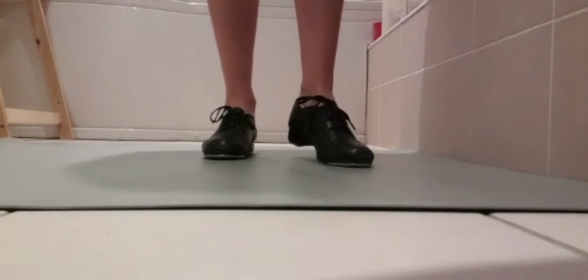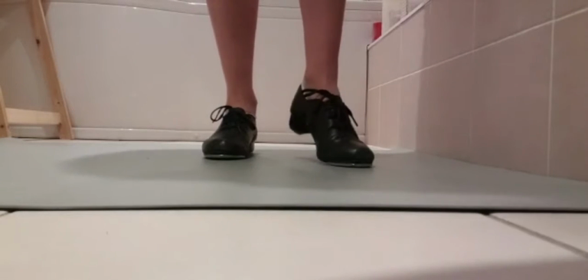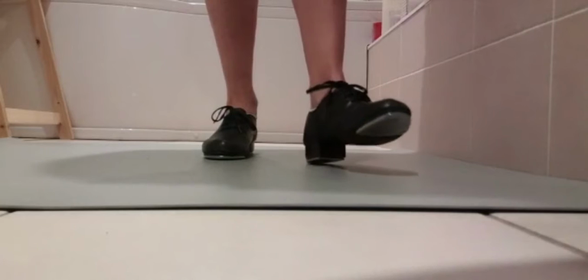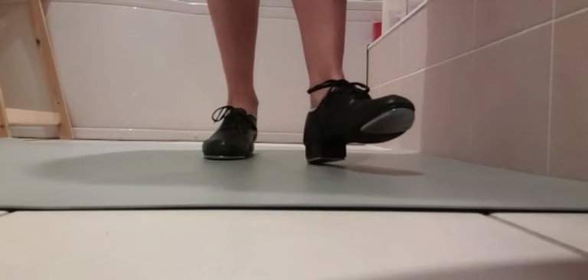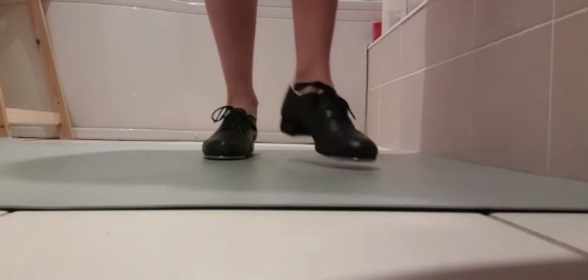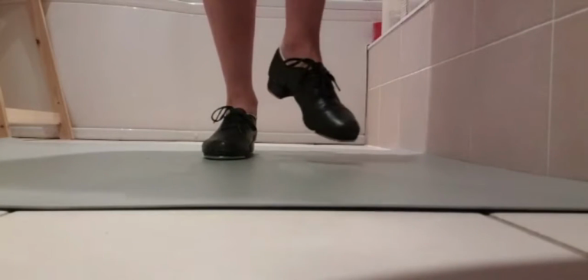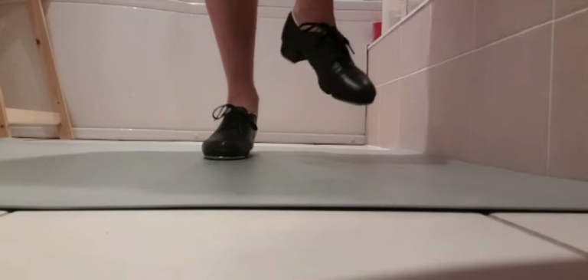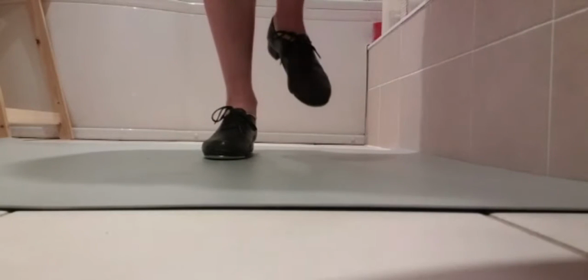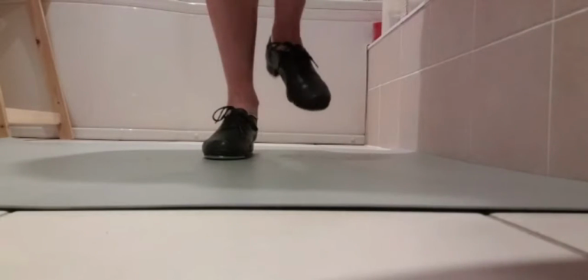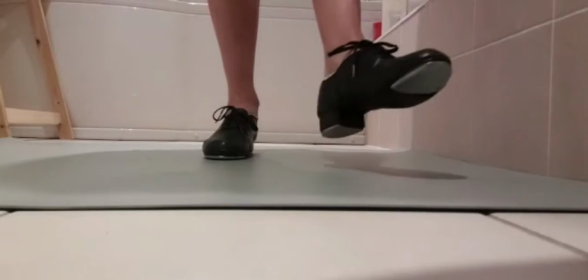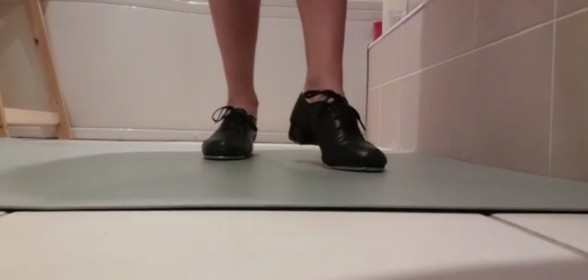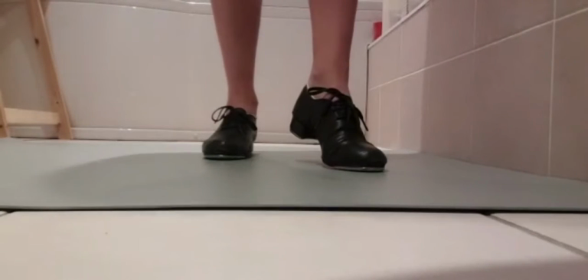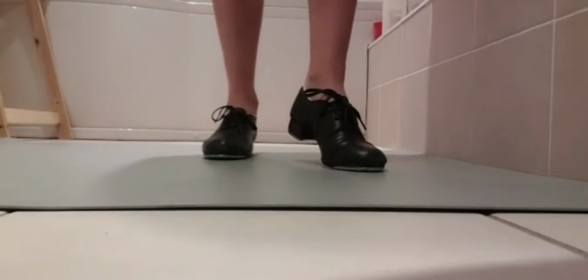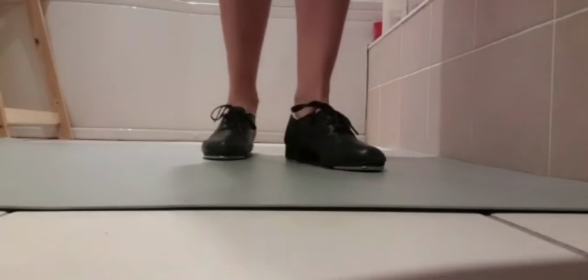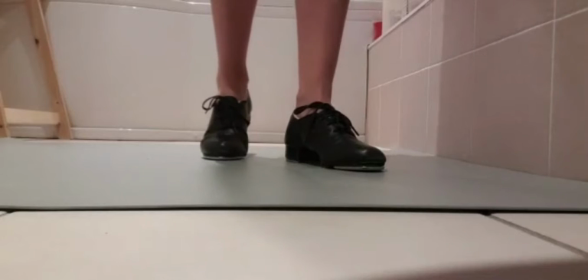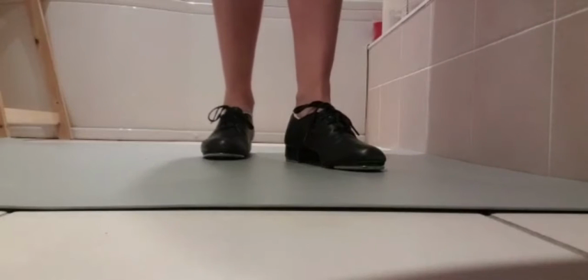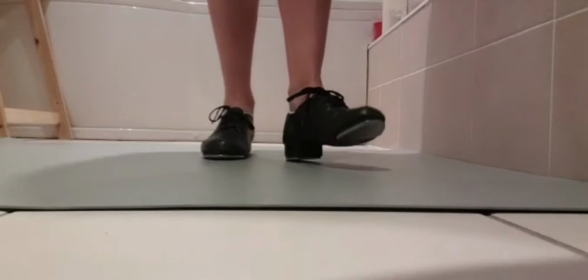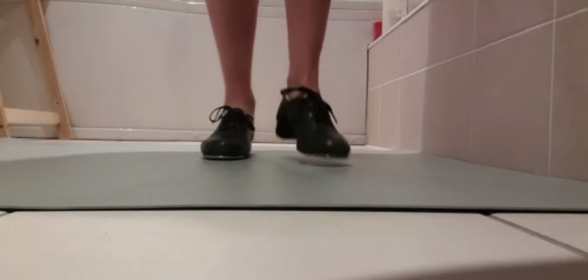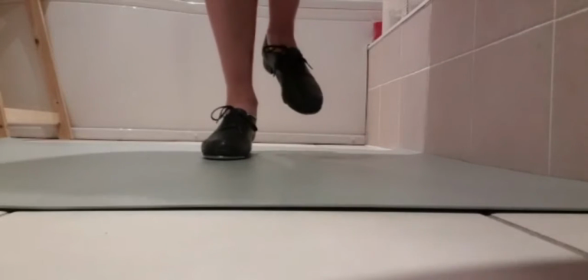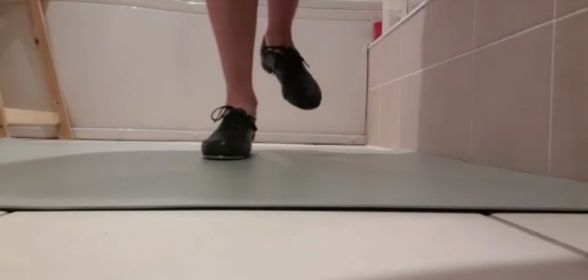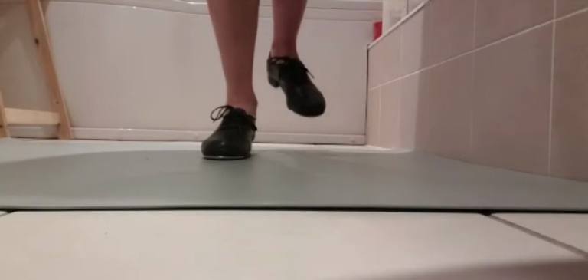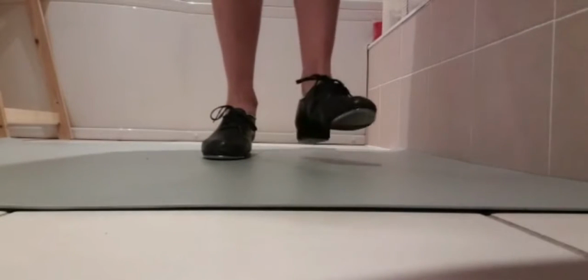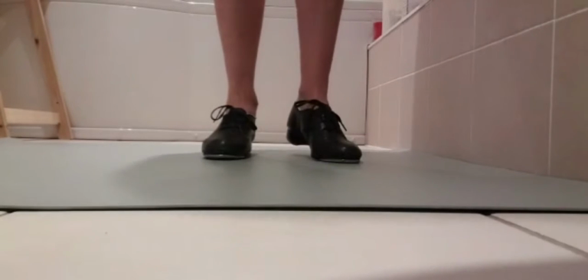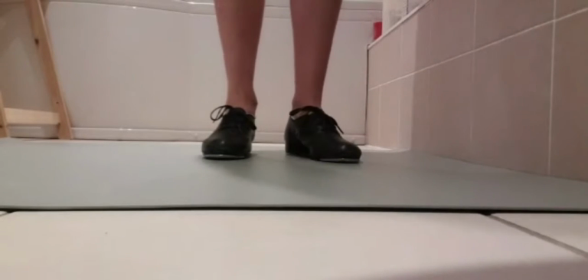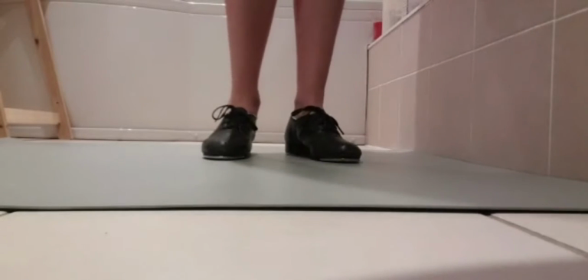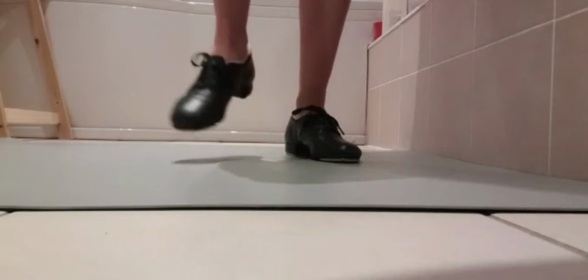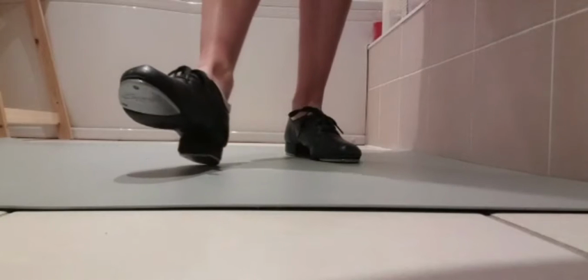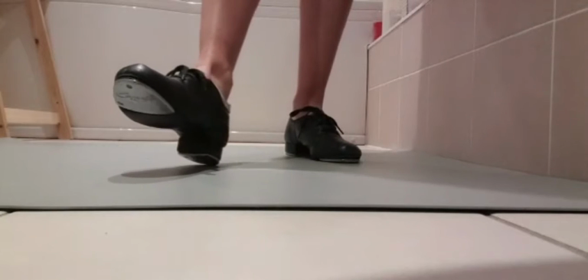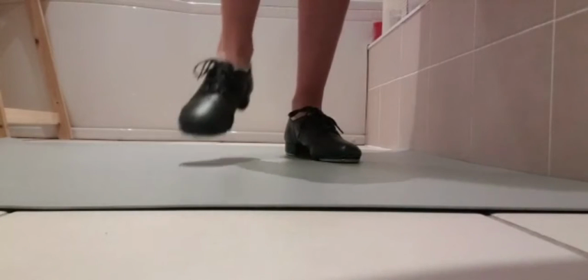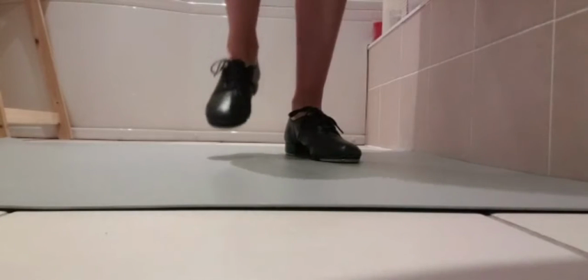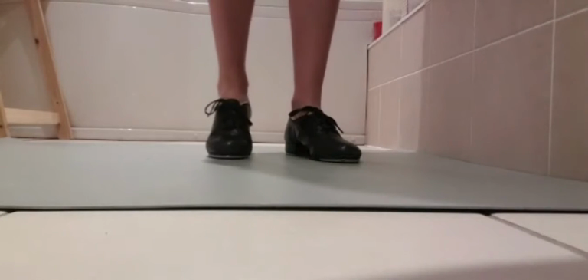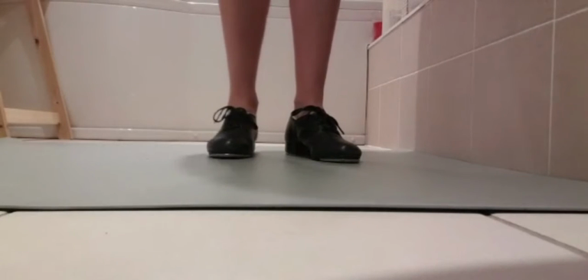So it goes: pick up heel. Tap step. Heel heel right left. Pick up heel. Tap step heel. Pick up toe heel.